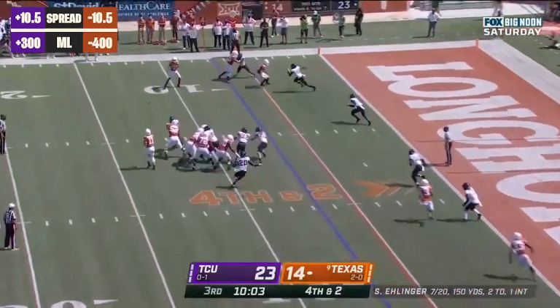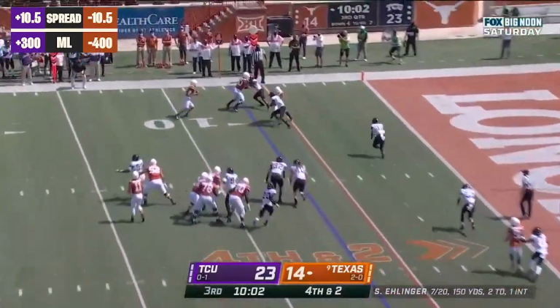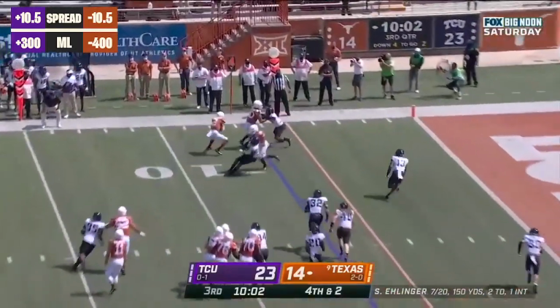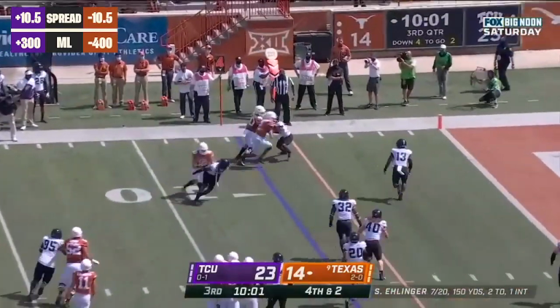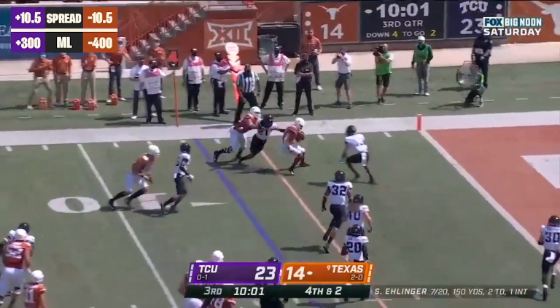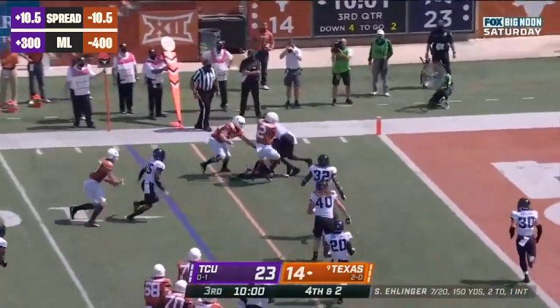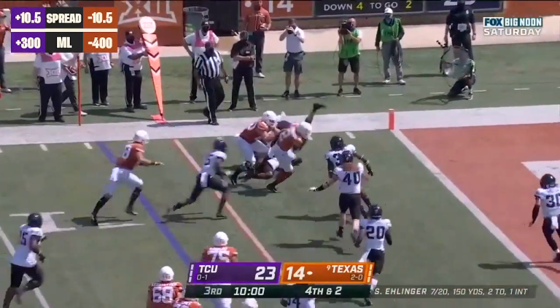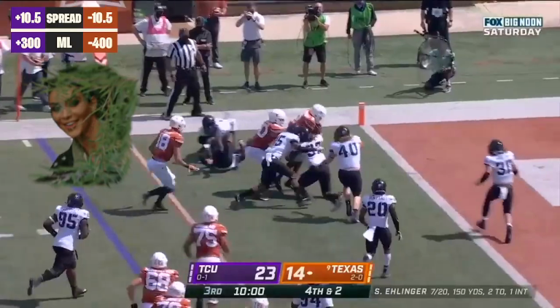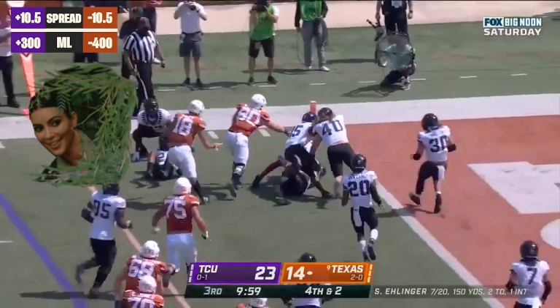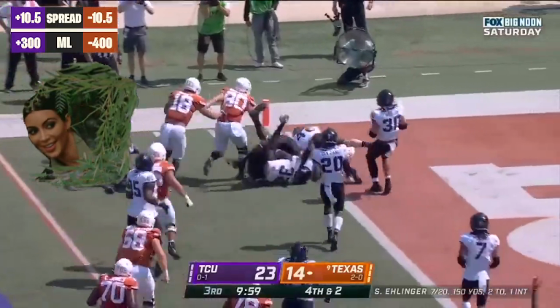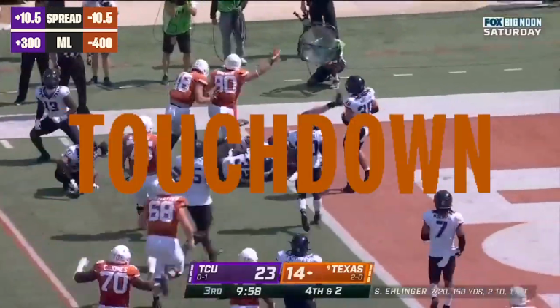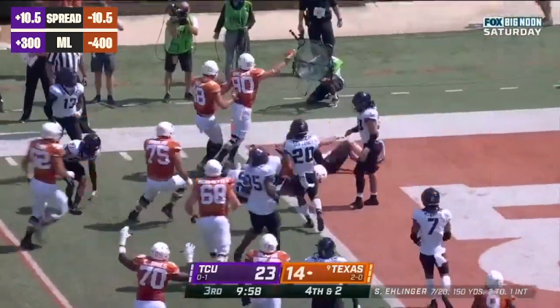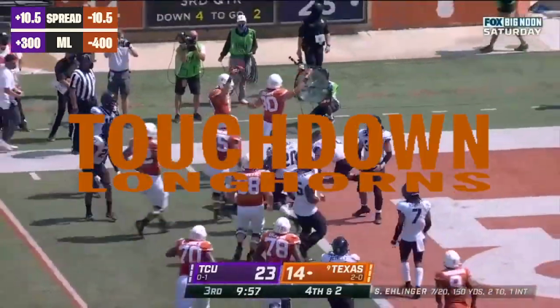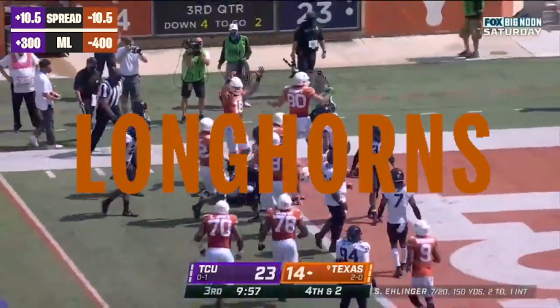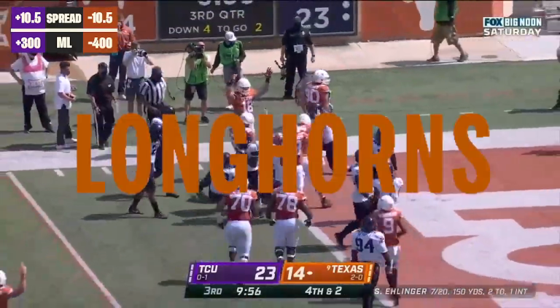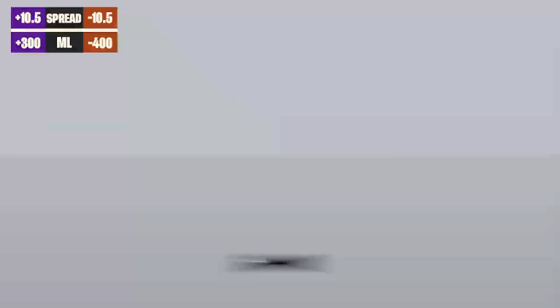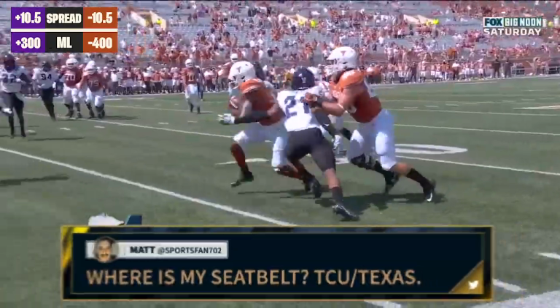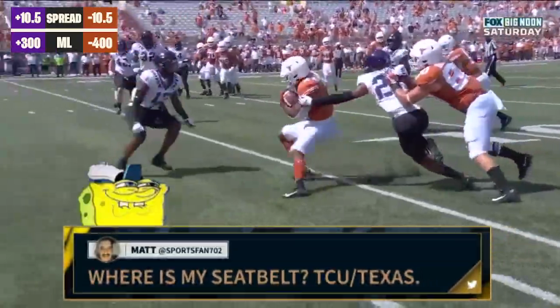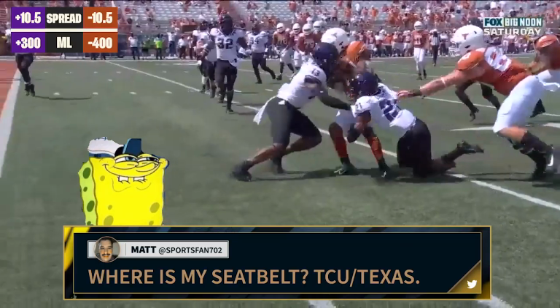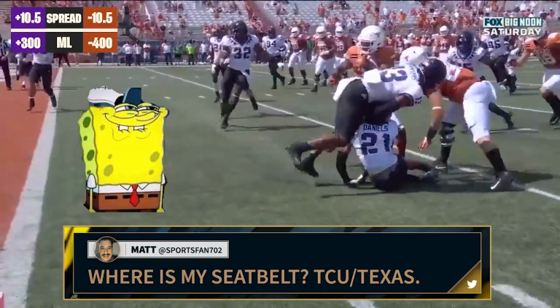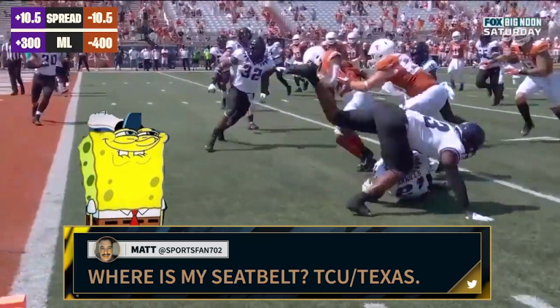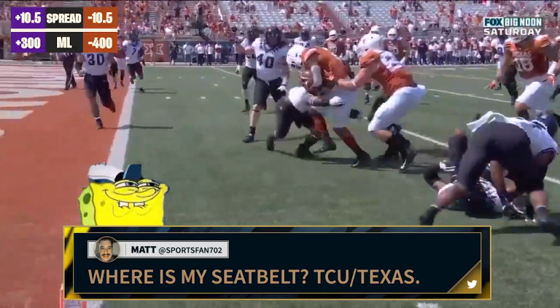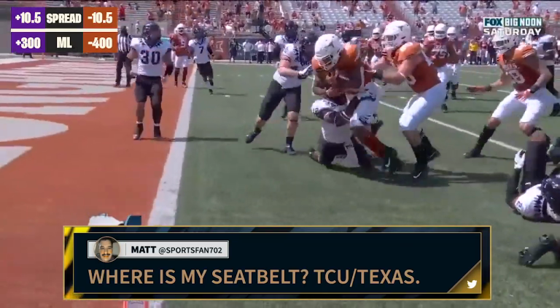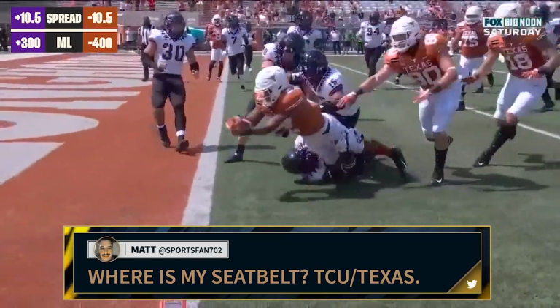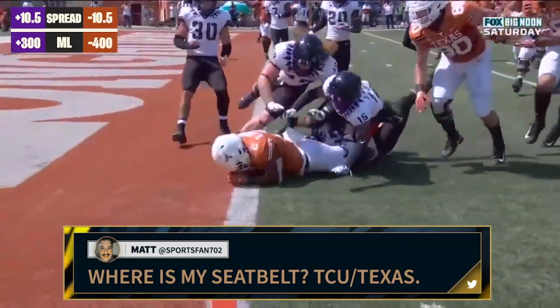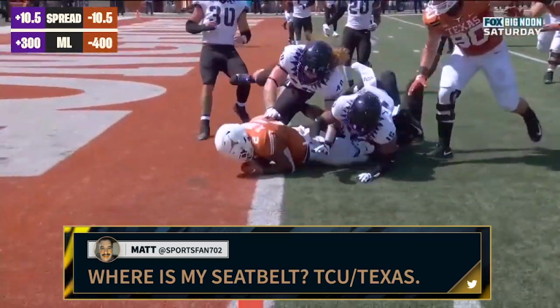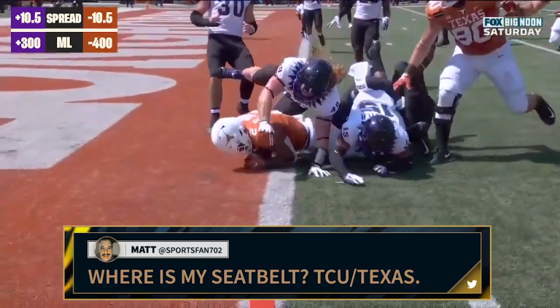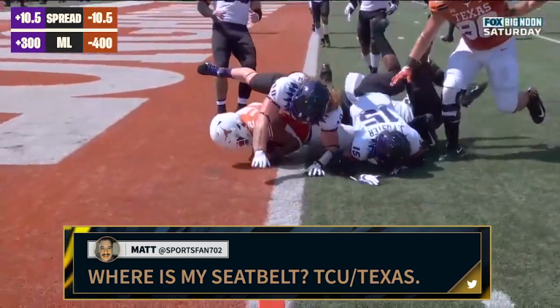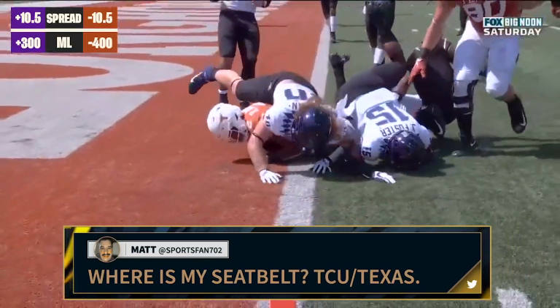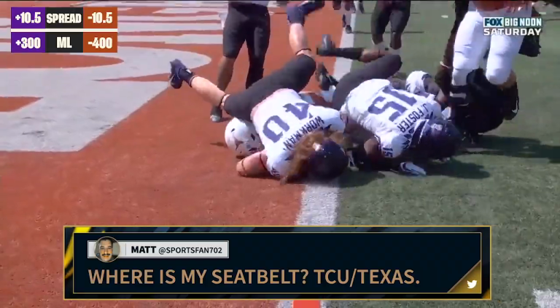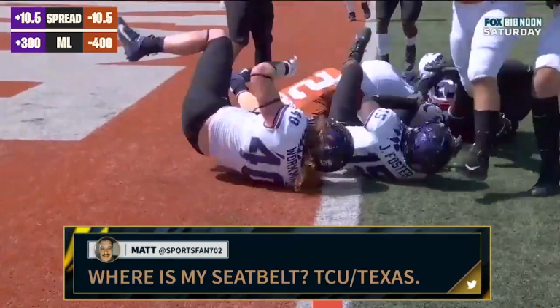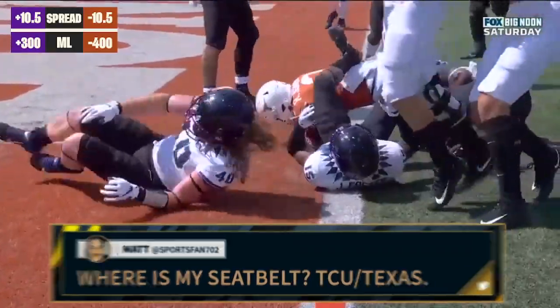Throws it out wide. Johnson cuts it back. Johnson! Touchdown, Texas! Nobody went with him. They had two guys to block — they just needed the first down, and then it was all effort from Rashawn Johnson.